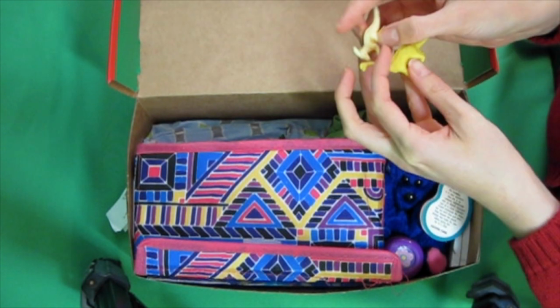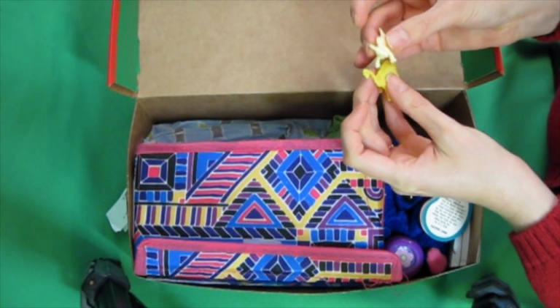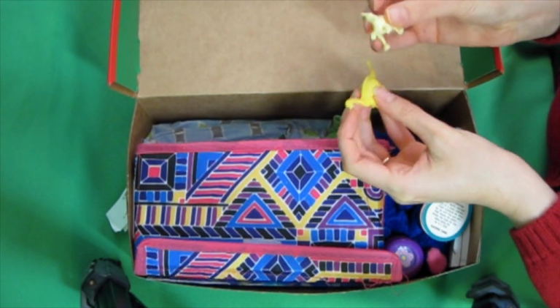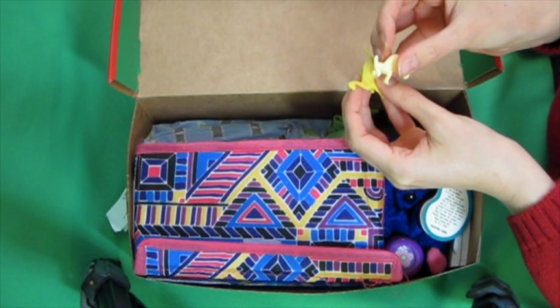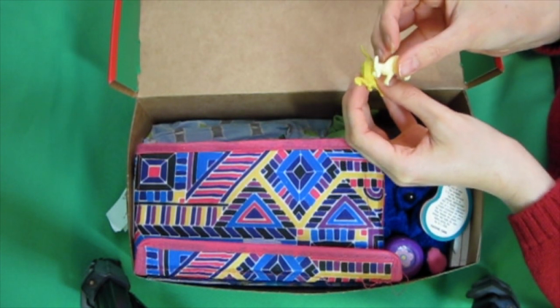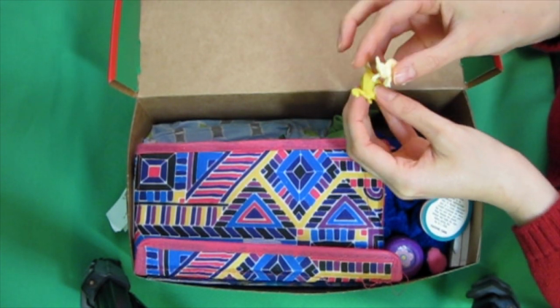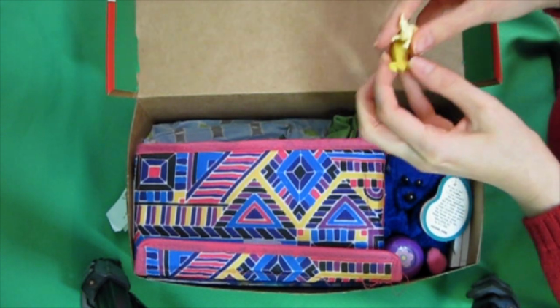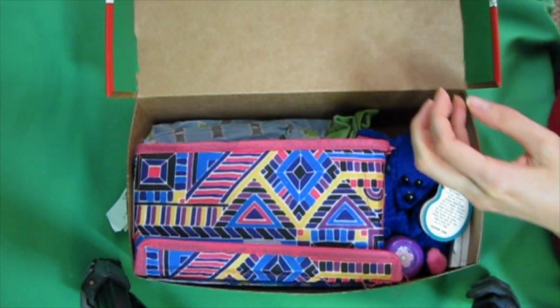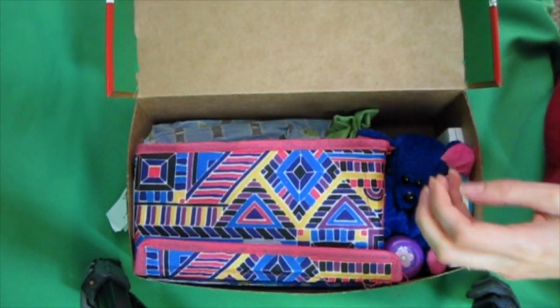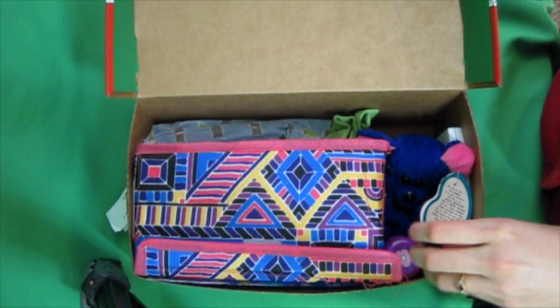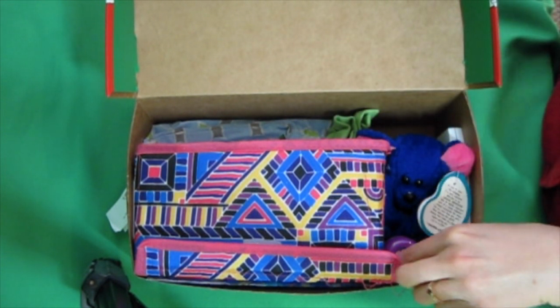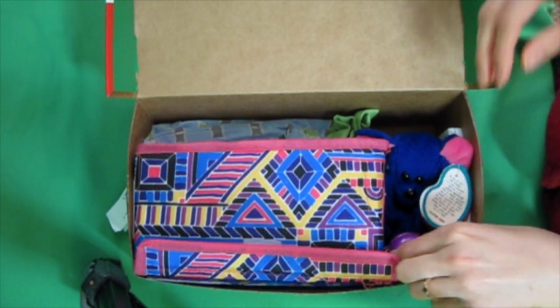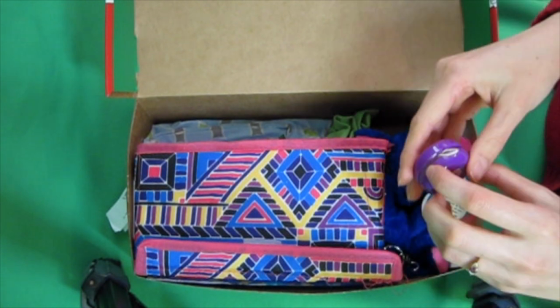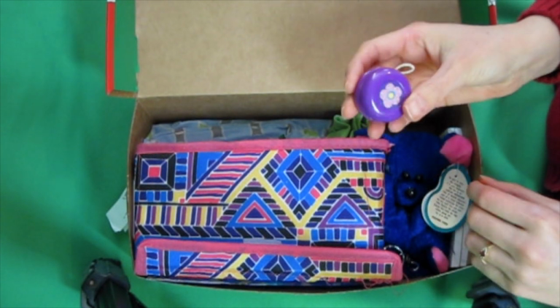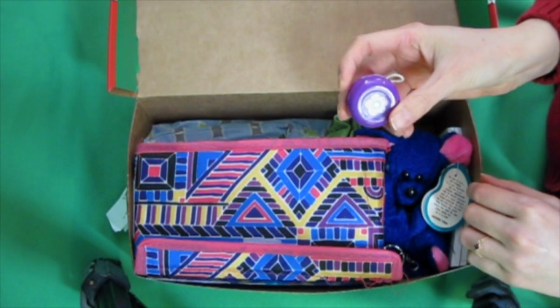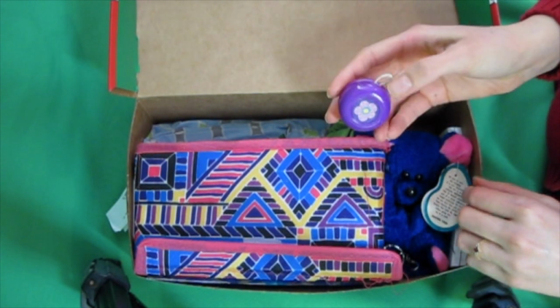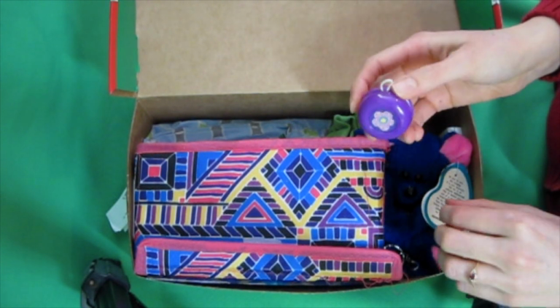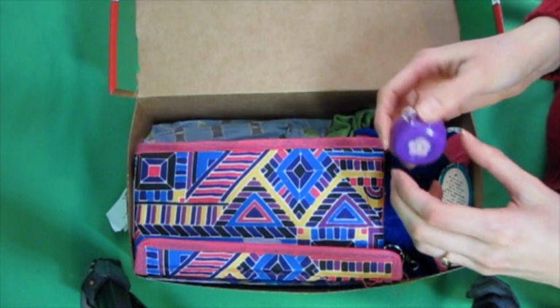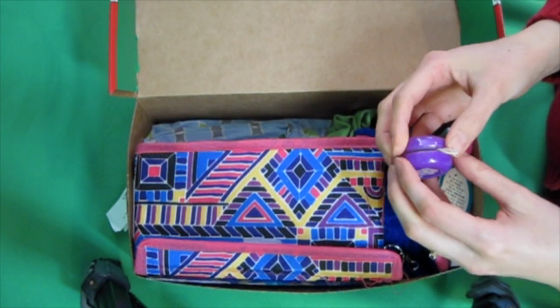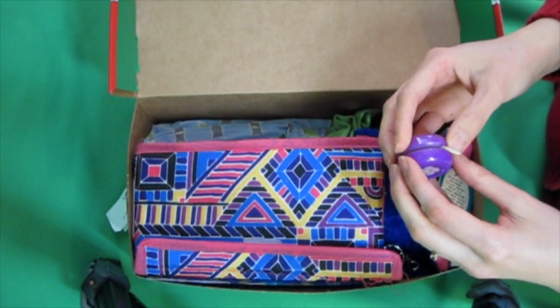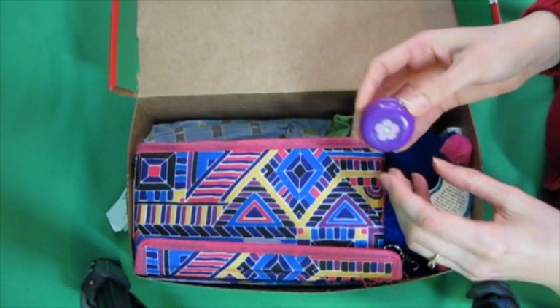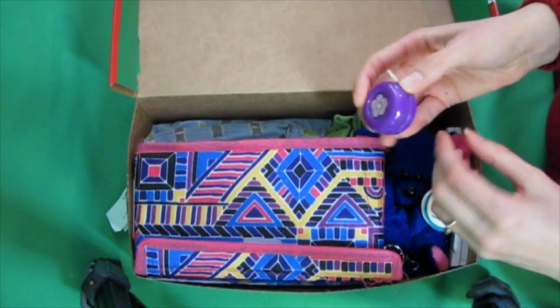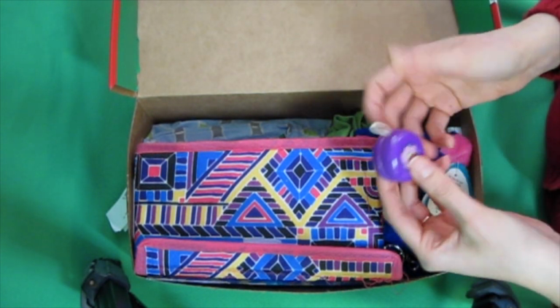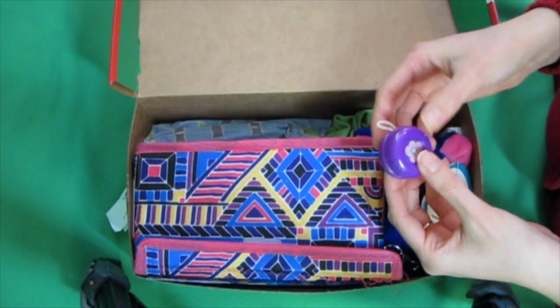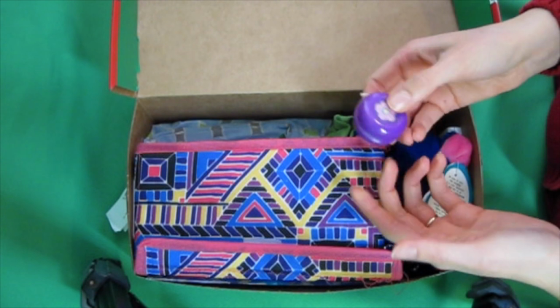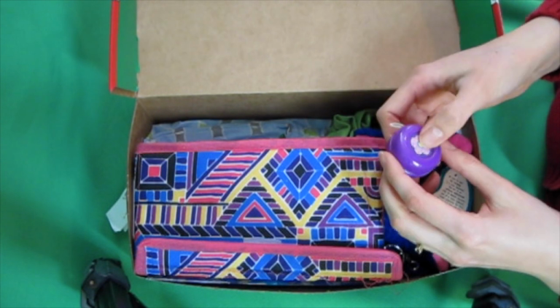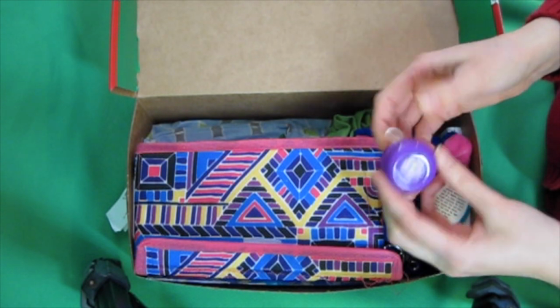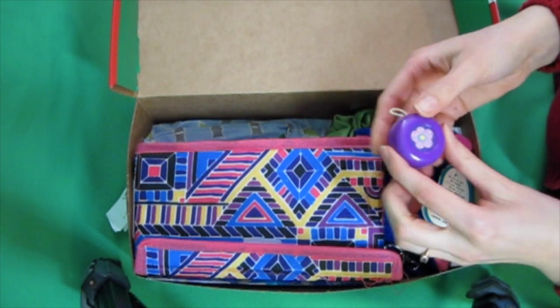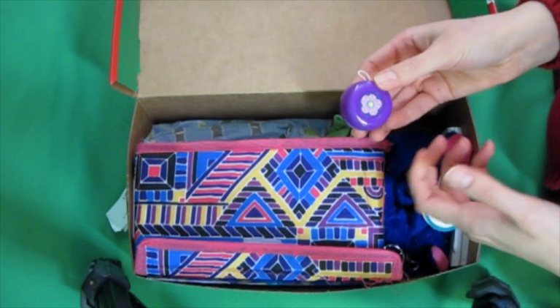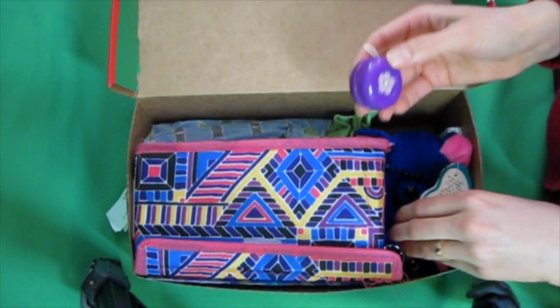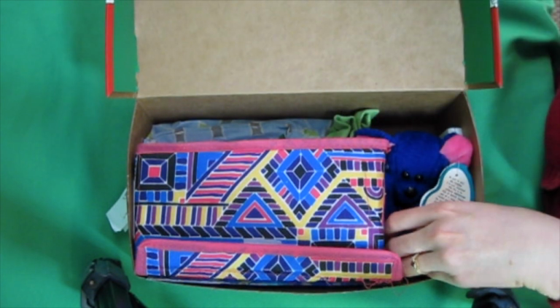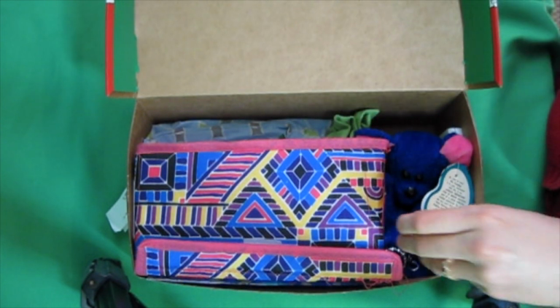A couple little dinosaurs. I know it's a girl's box, but I always liked dinosaurs when I was a kid too. A little yo-yo — I normally try to go with Storio yo-yos to make sure they last. I happened to have this one, so I put it in. It's cute, even if it doesn't last very long.